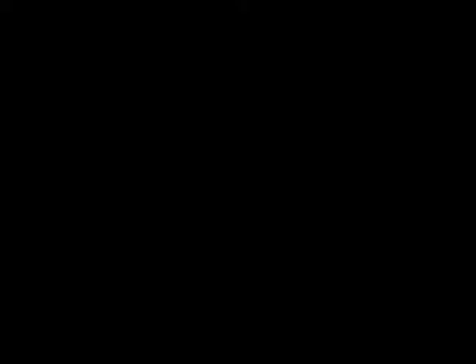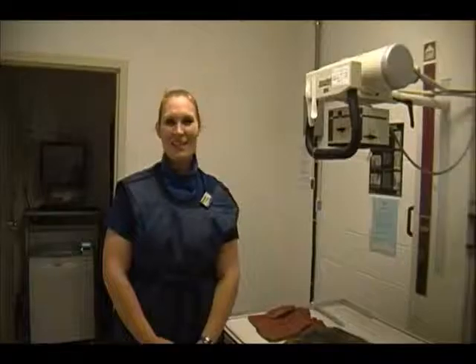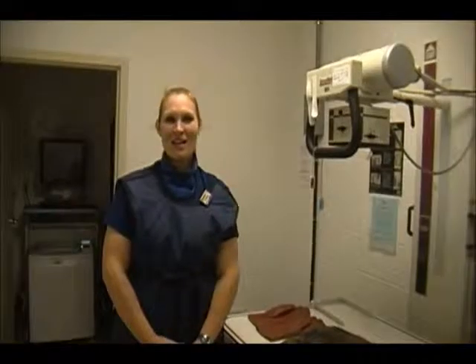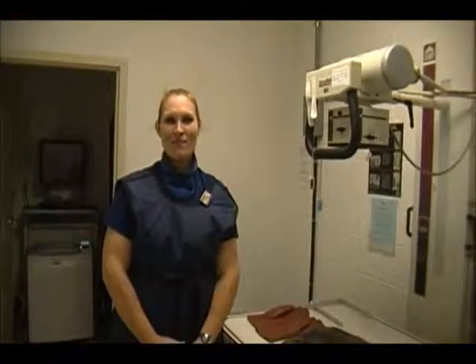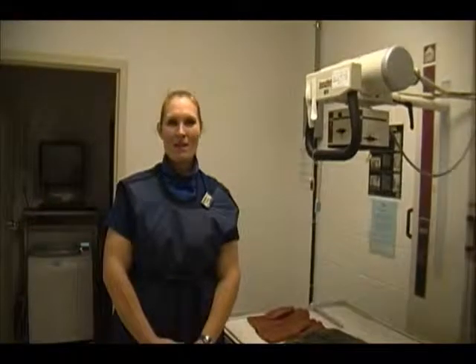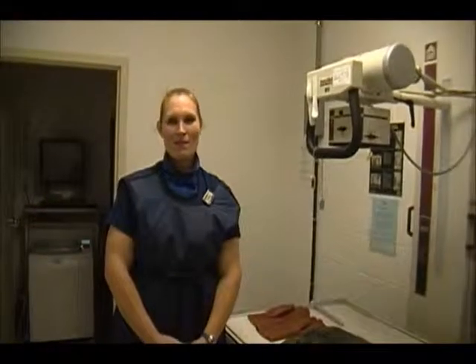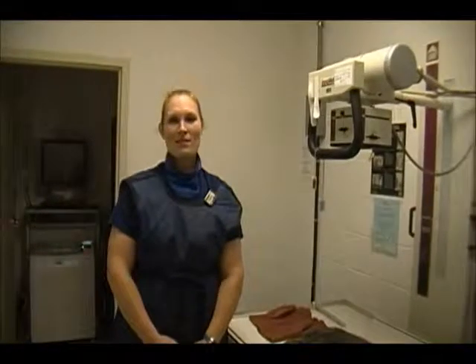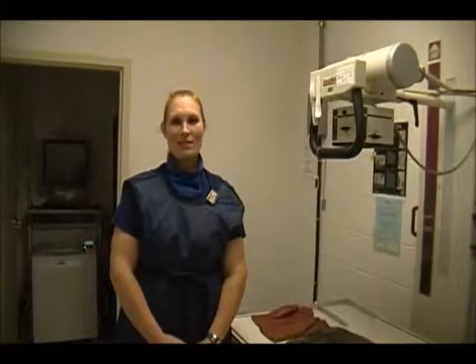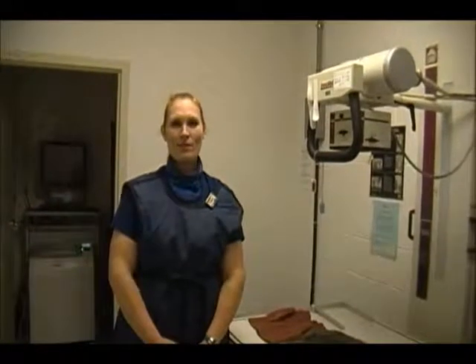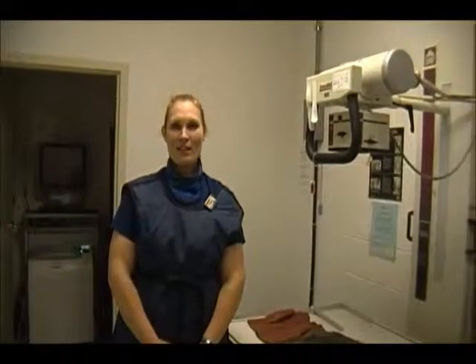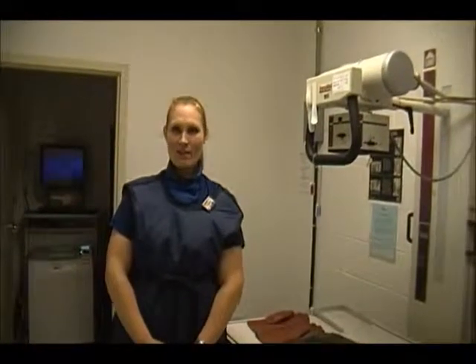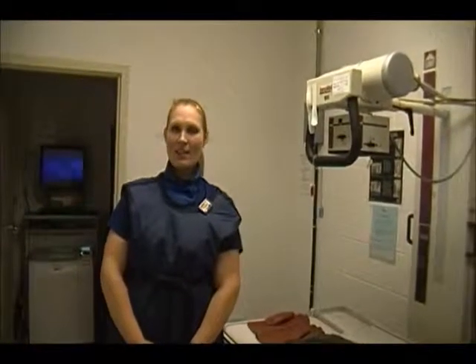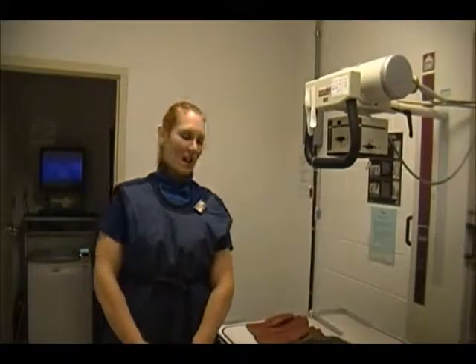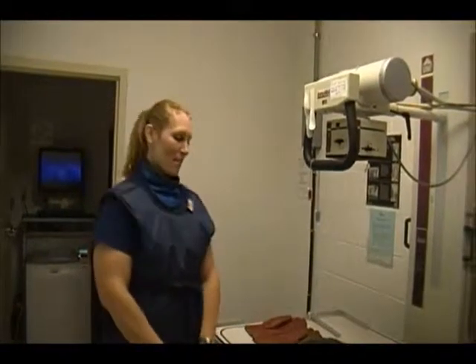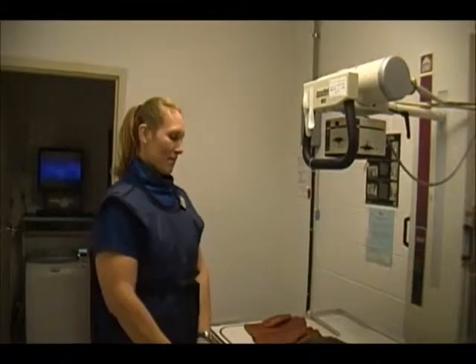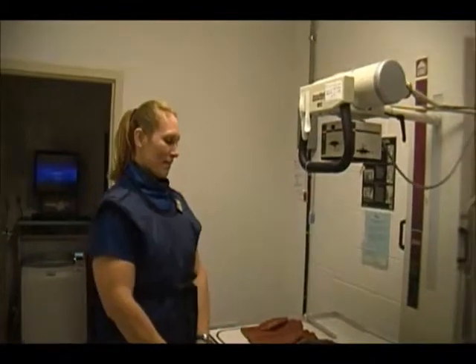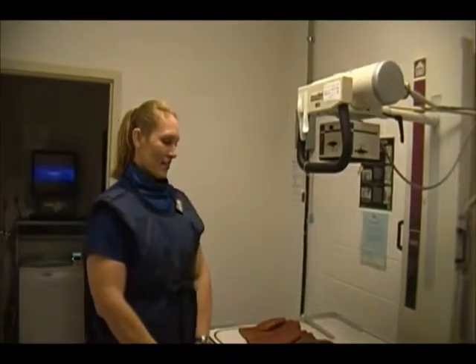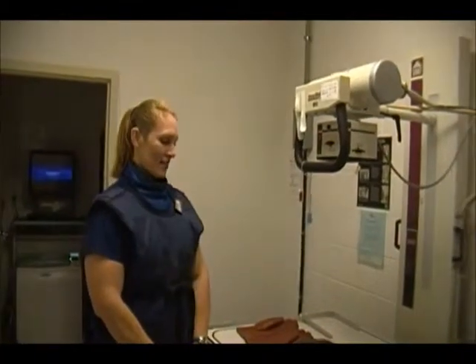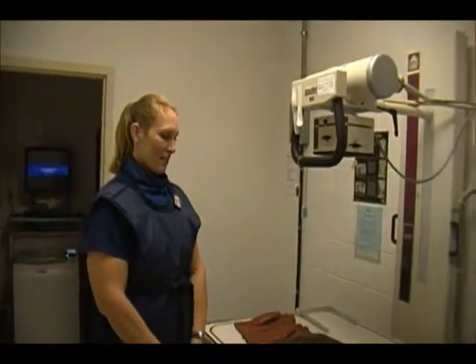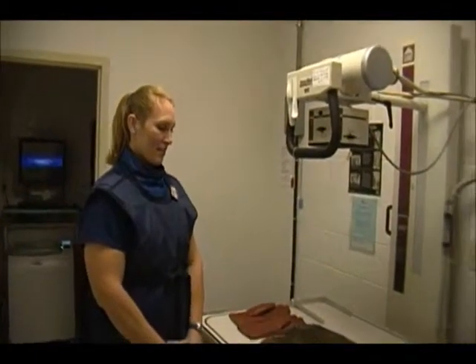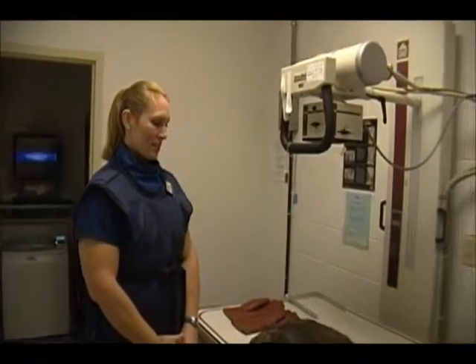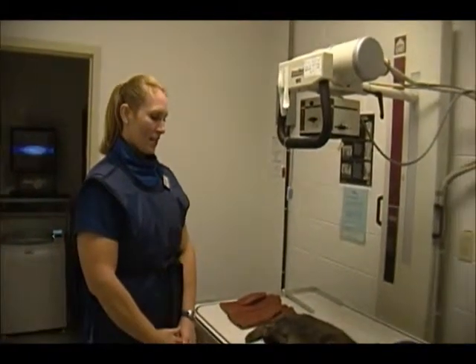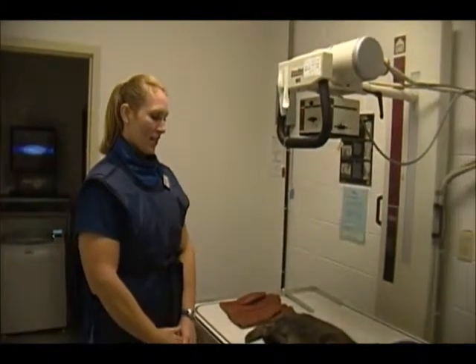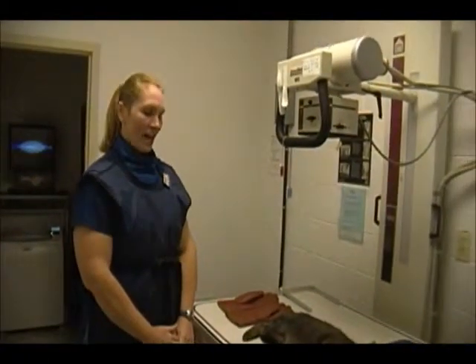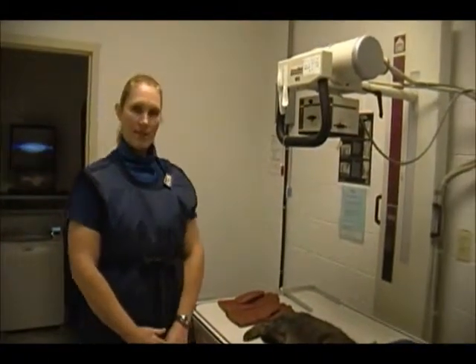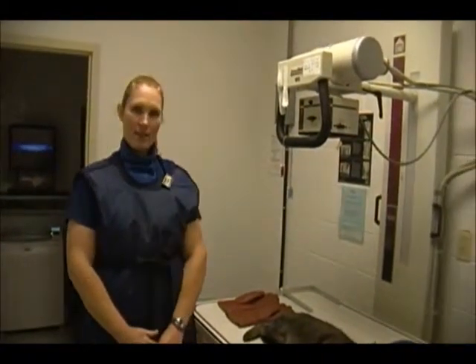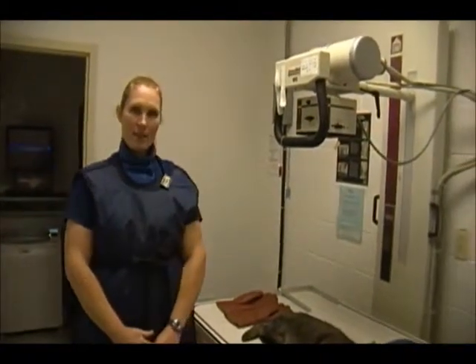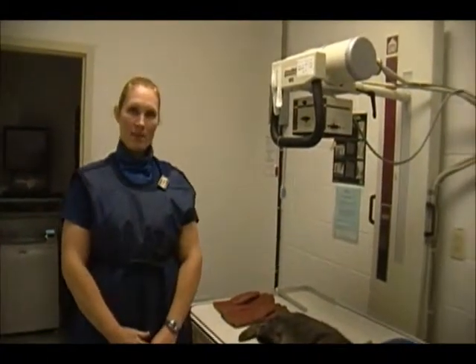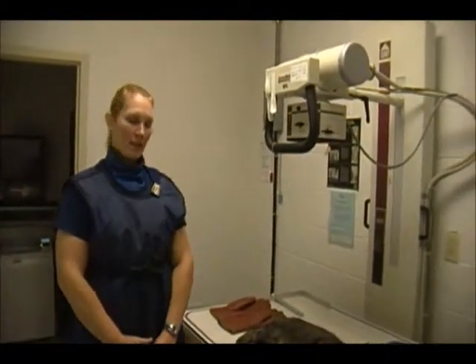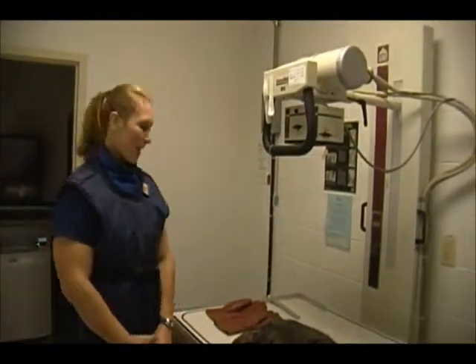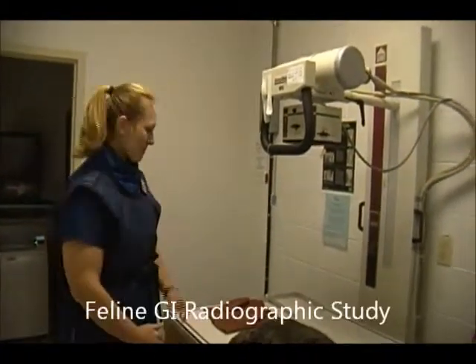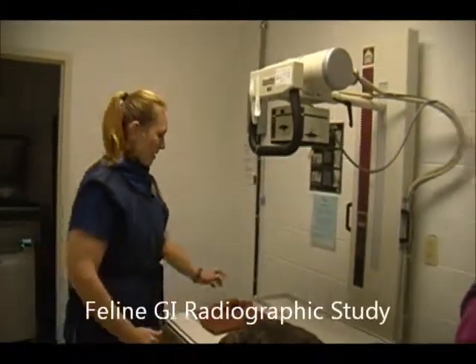This is Amanda Compton for my VET122 radiography video. This is going to be positioning a cat for the abdominal radiographs.